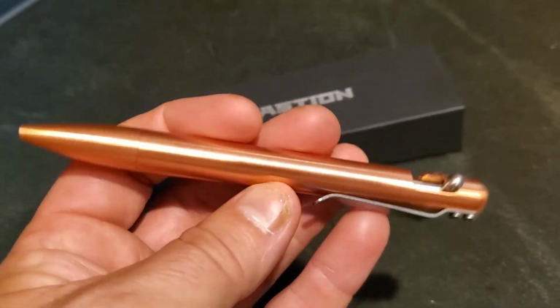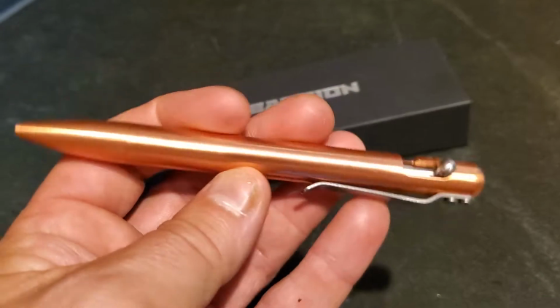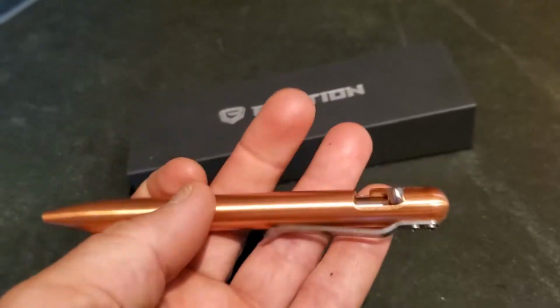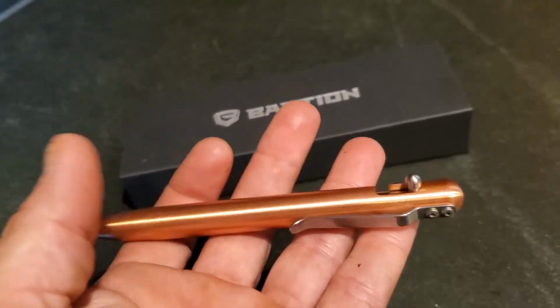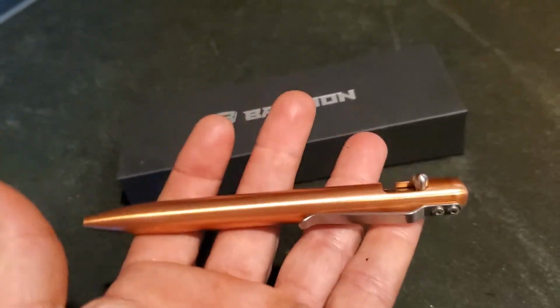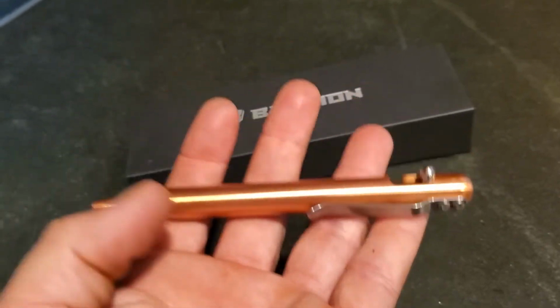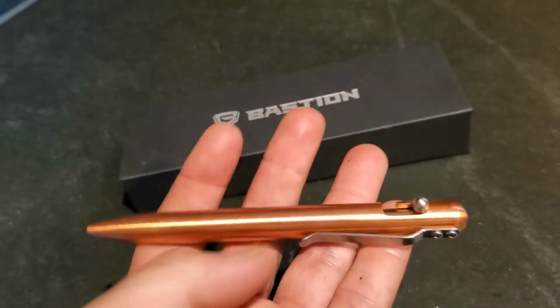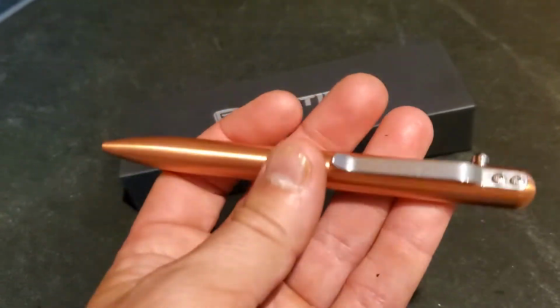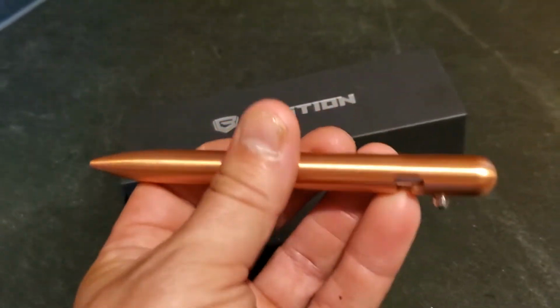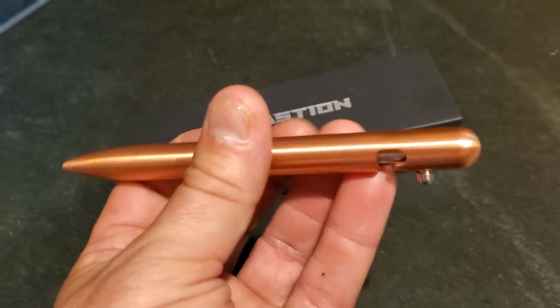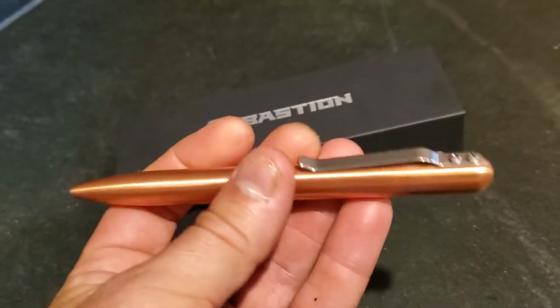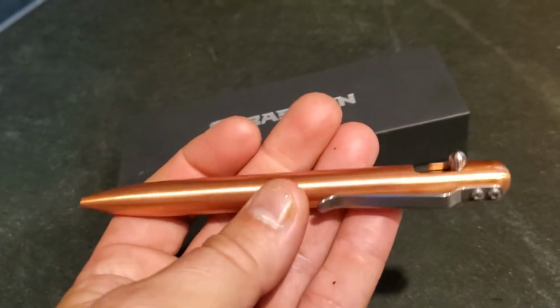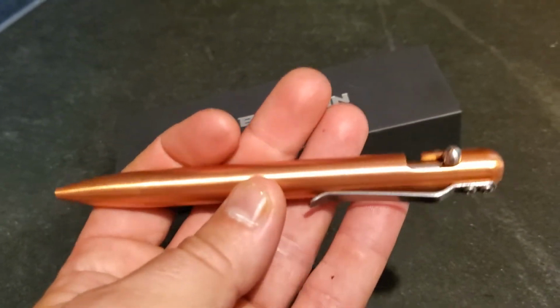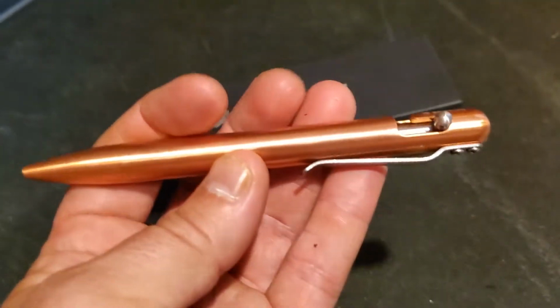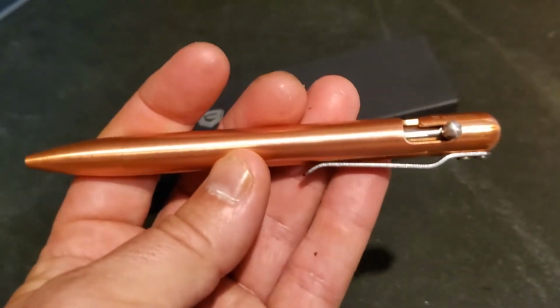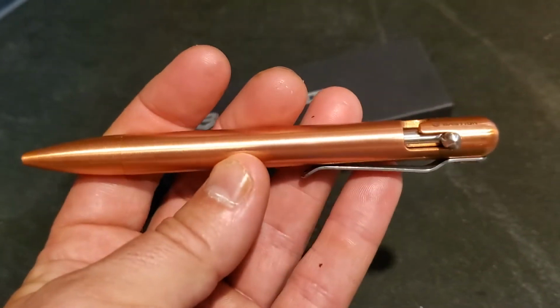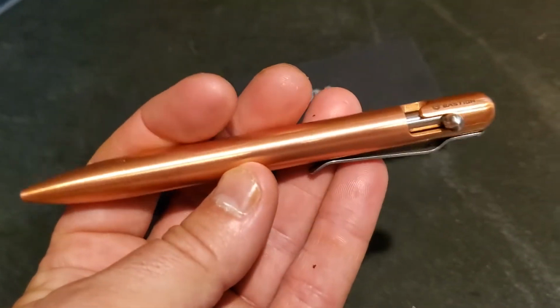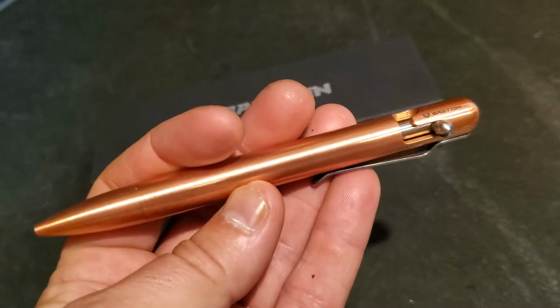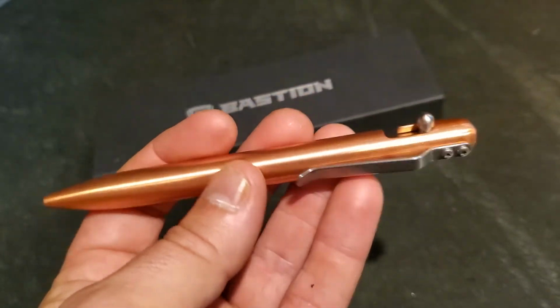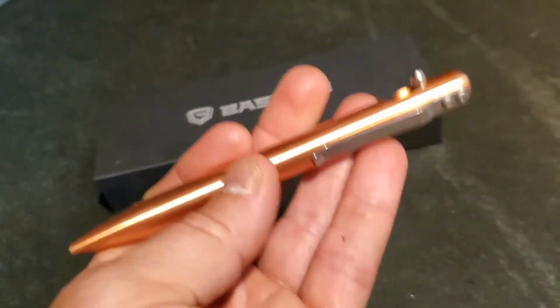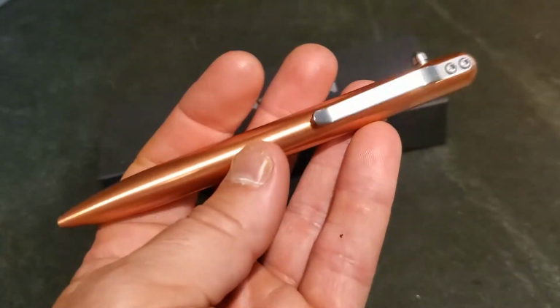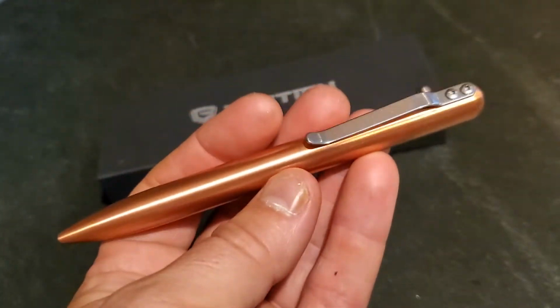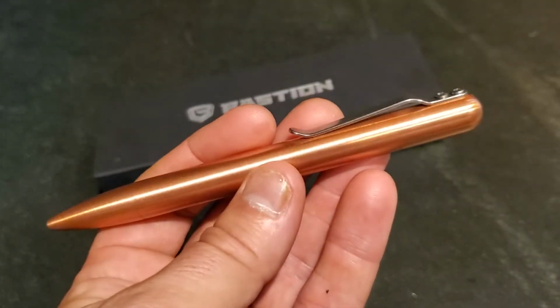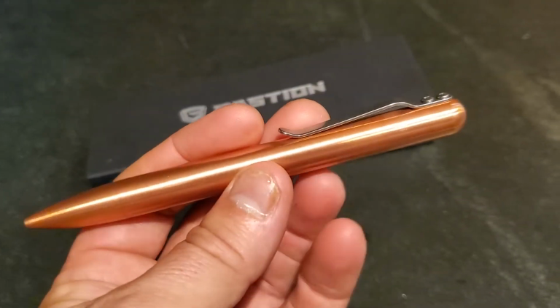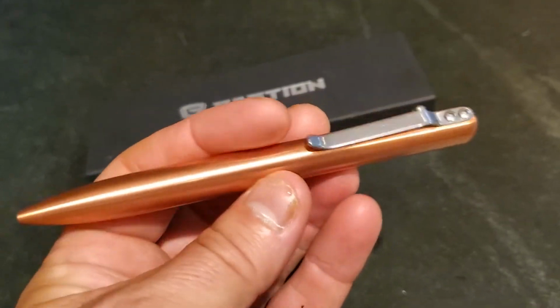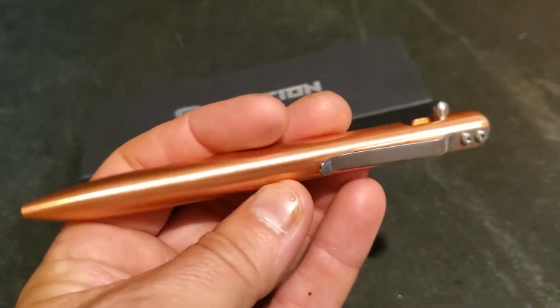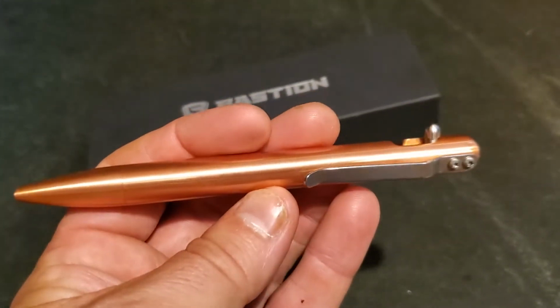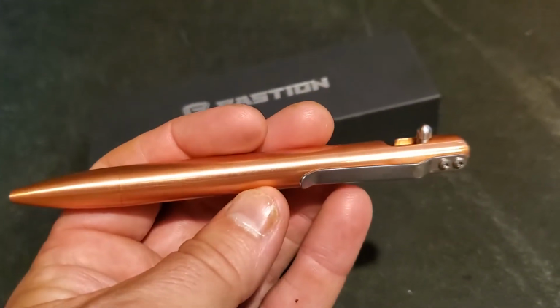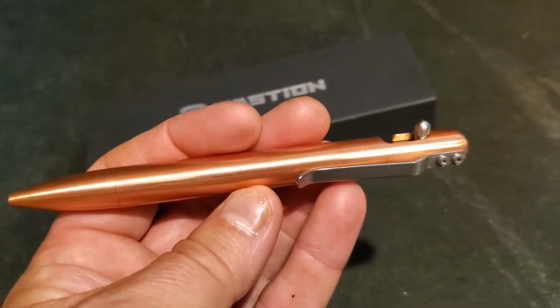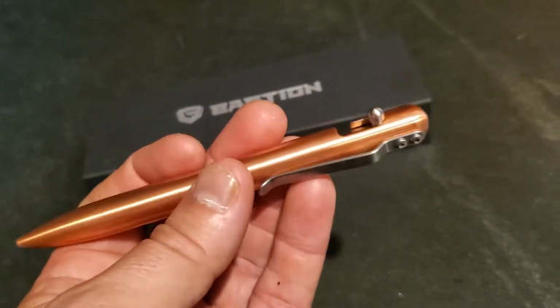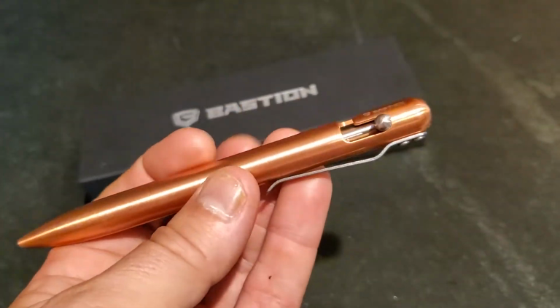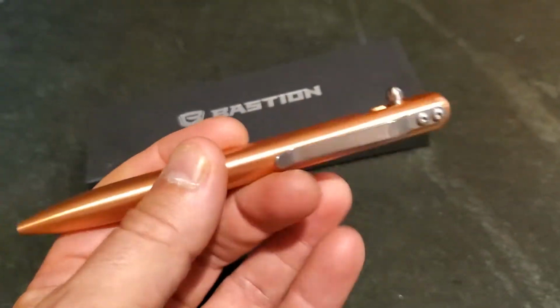The first thing that will strike you when you hold this pen is just how heavy it is. It is very, very hefty in the hand, which I always associate with something that's high quality.